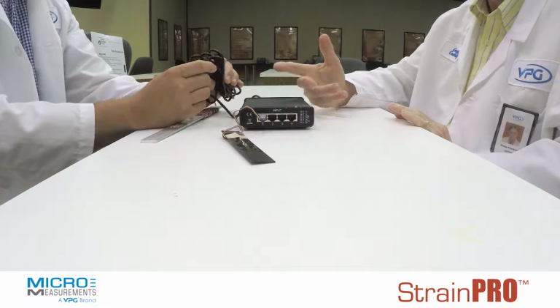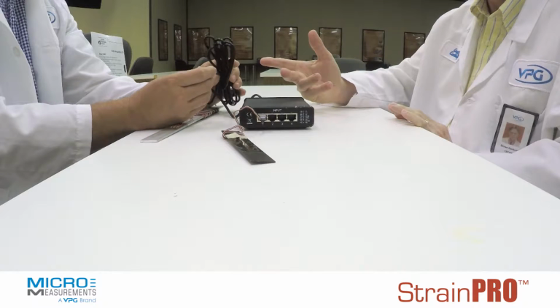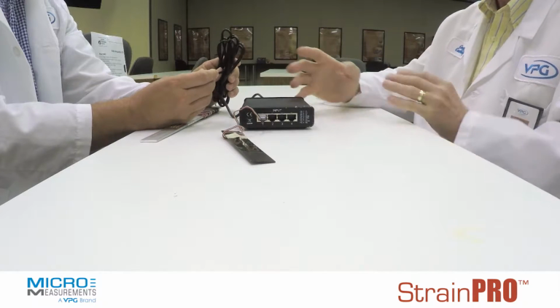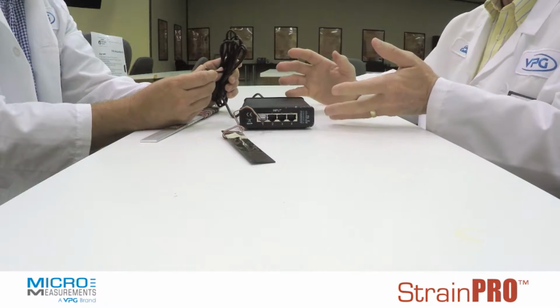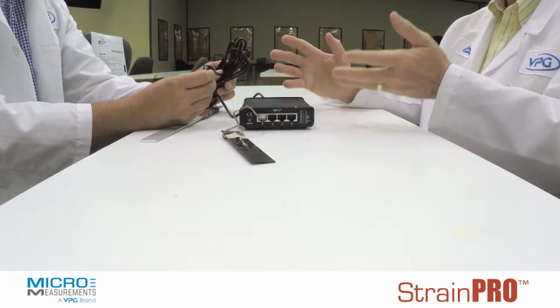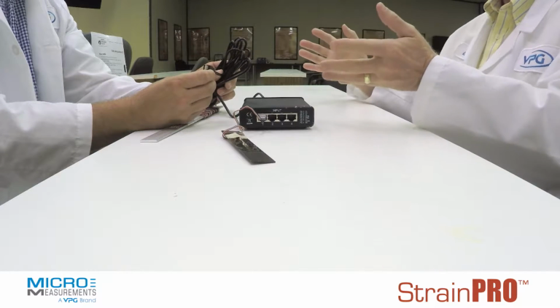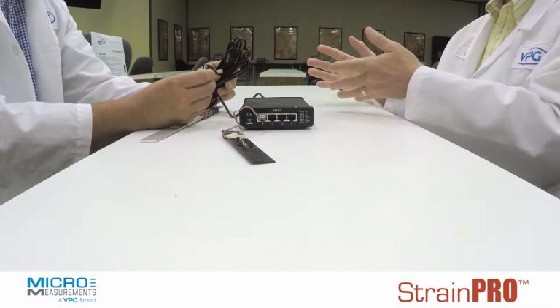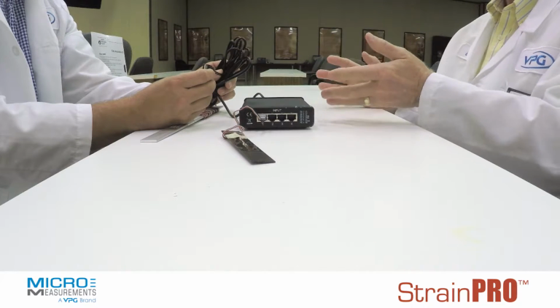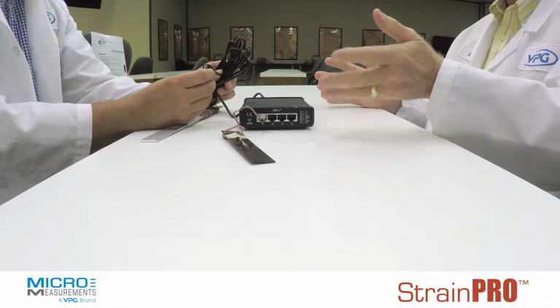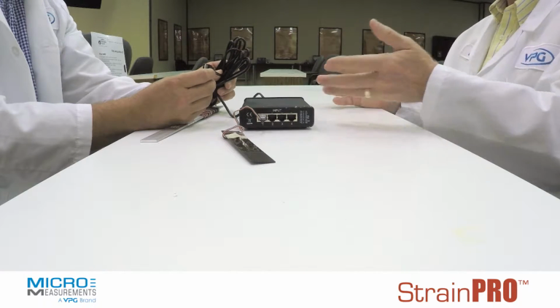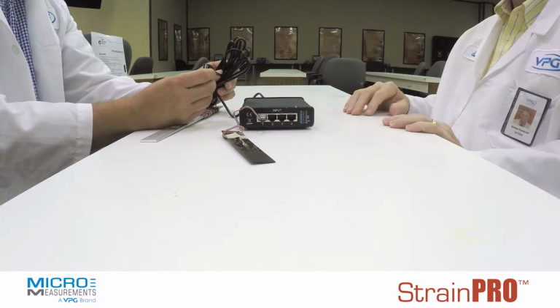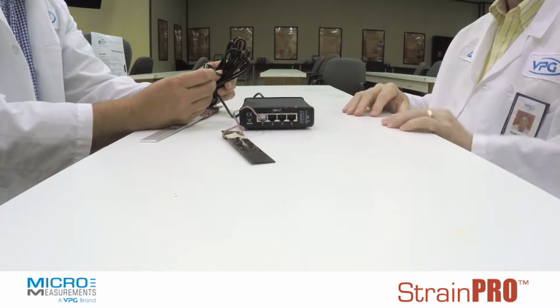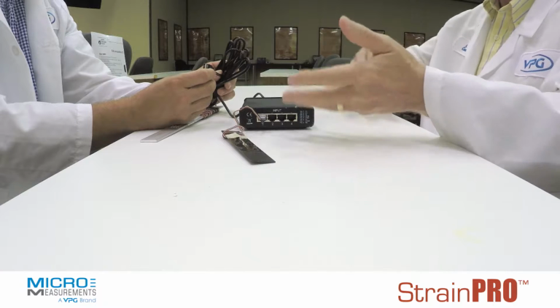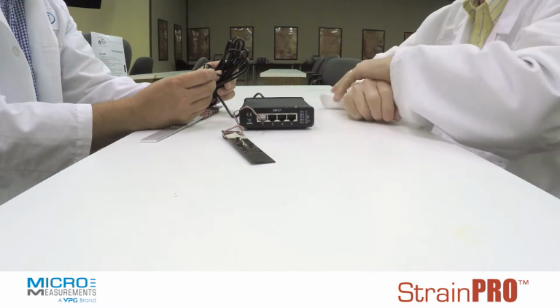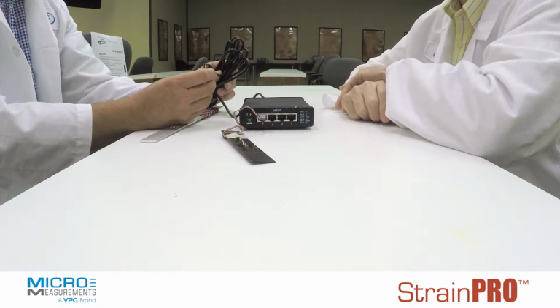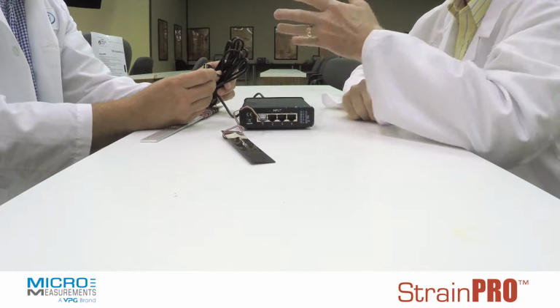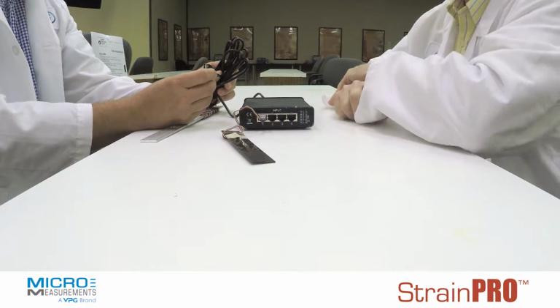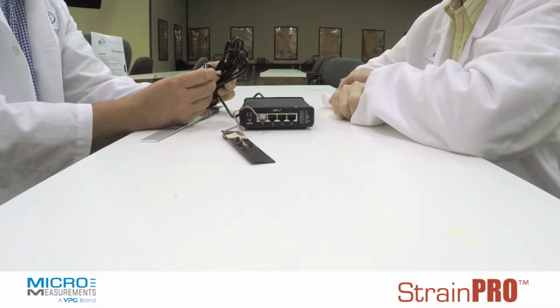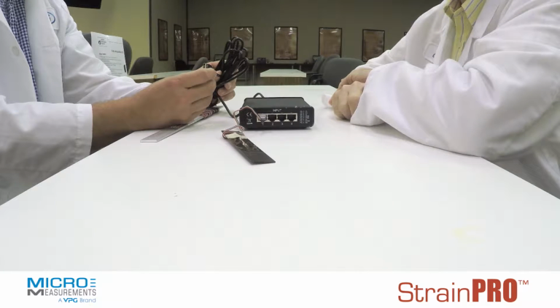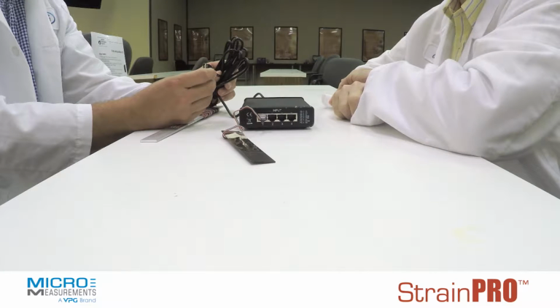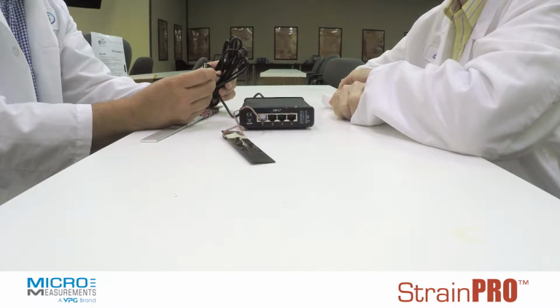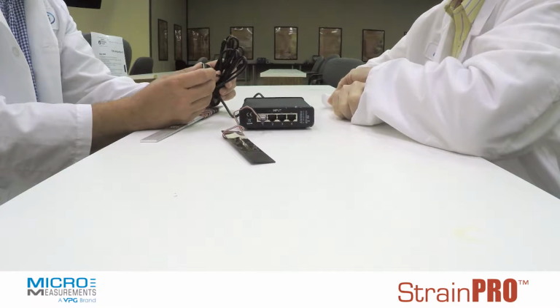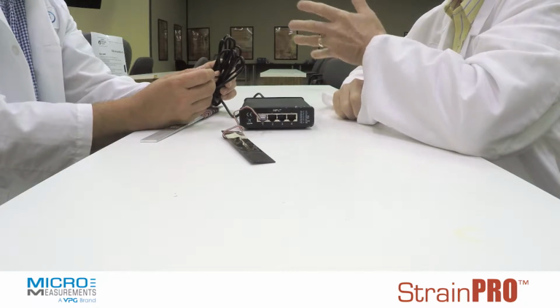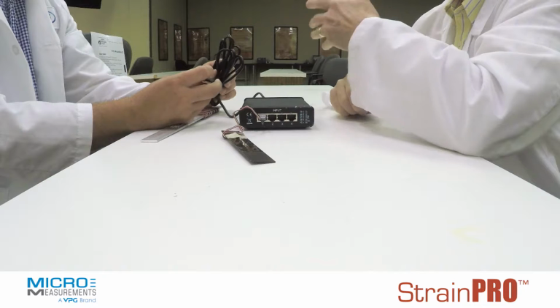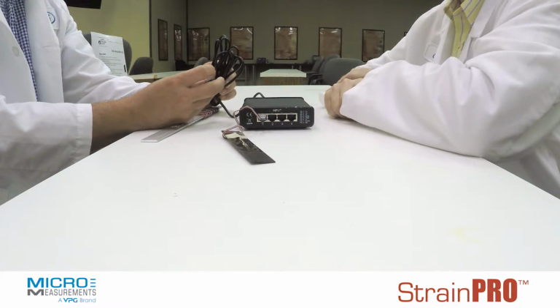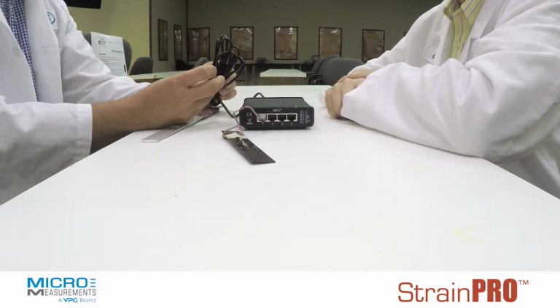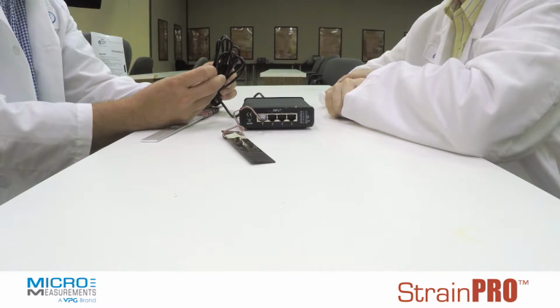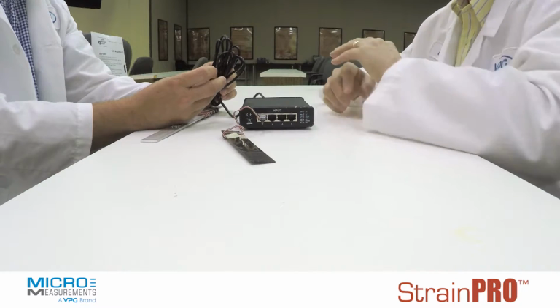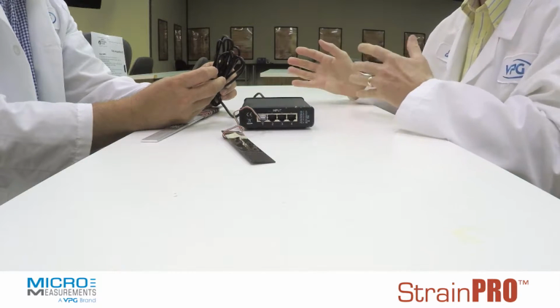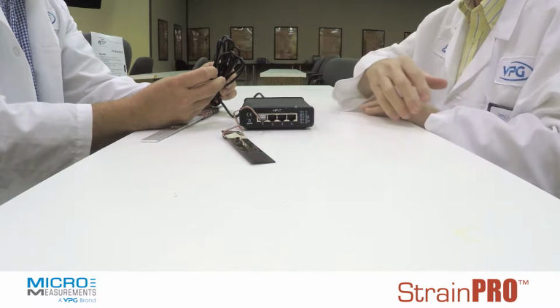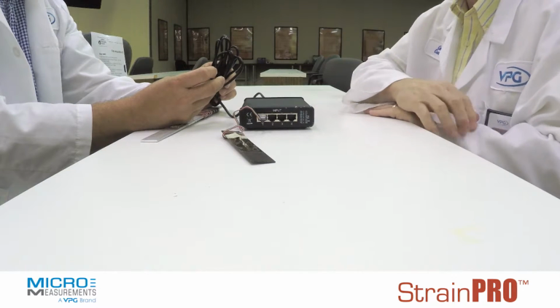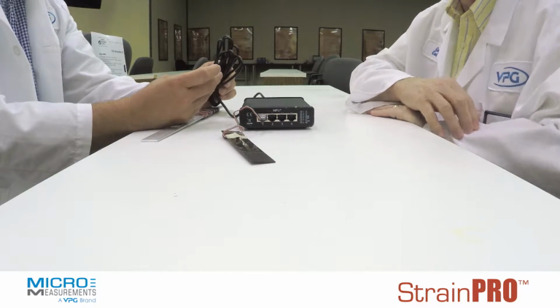The USB power runs it, supplies and takes the data from it, gives real-time graphing, real-time displays, and records data from it.